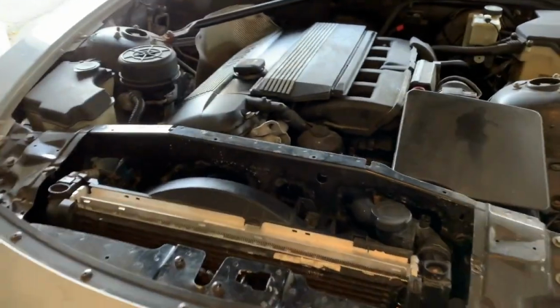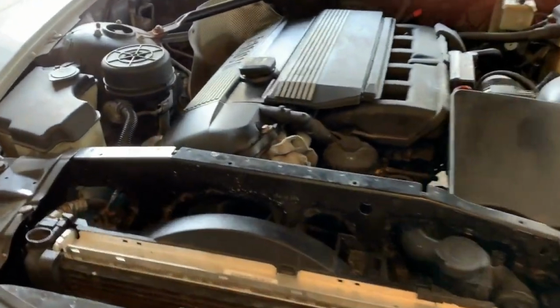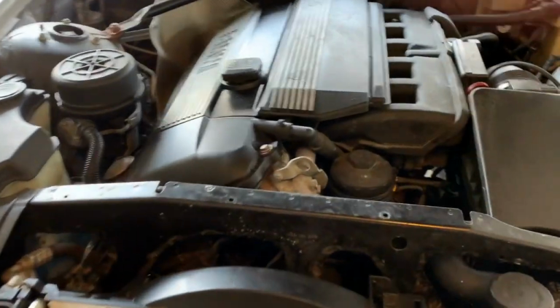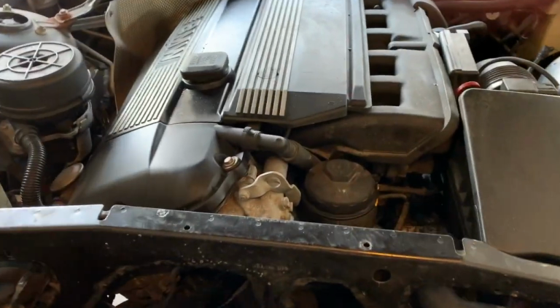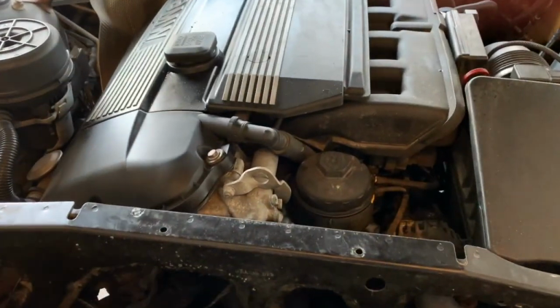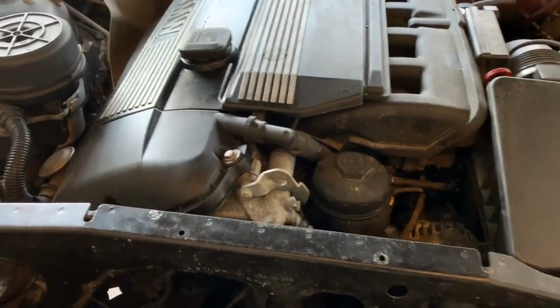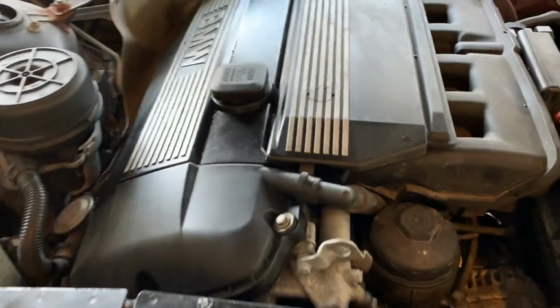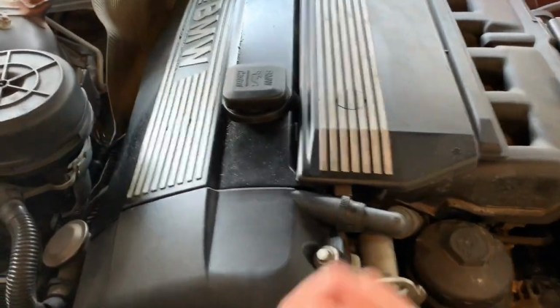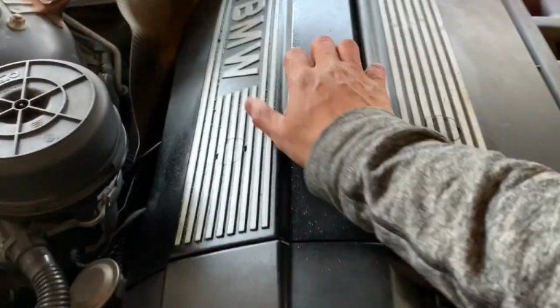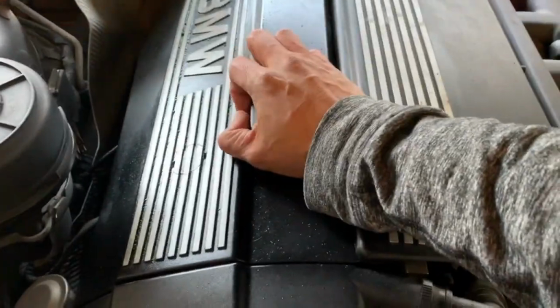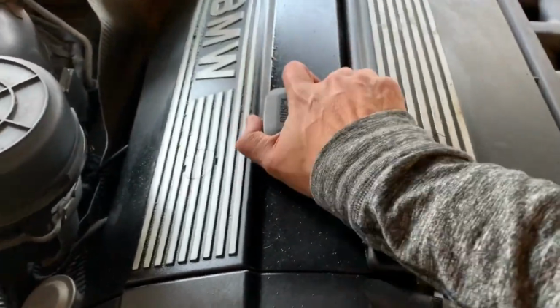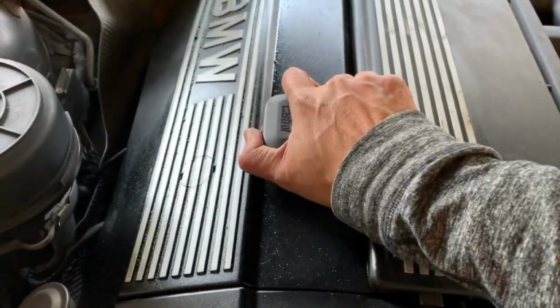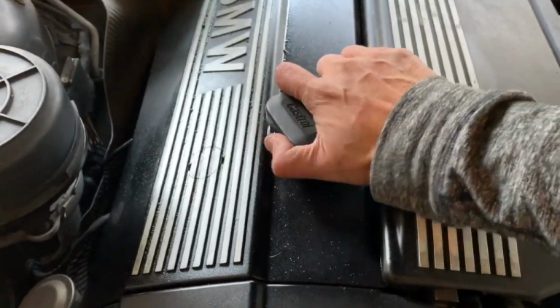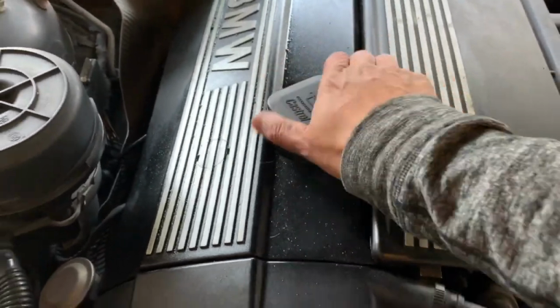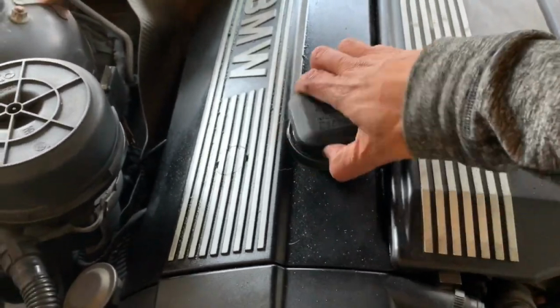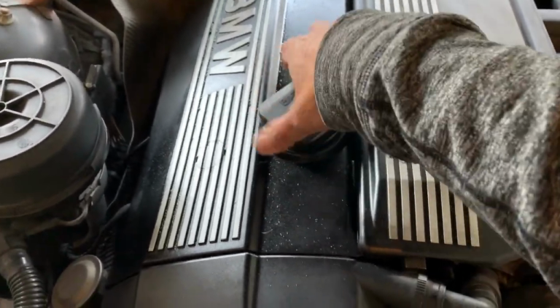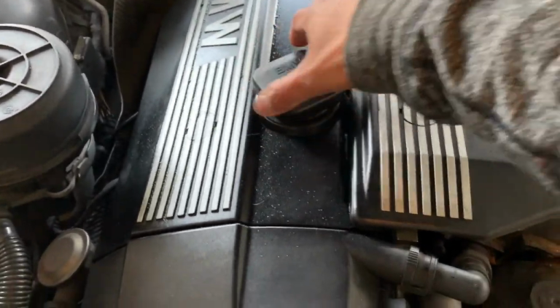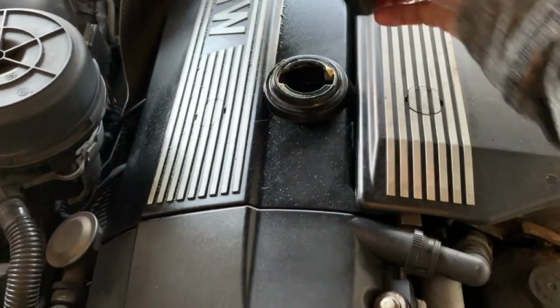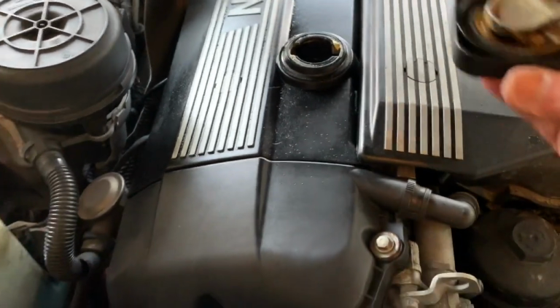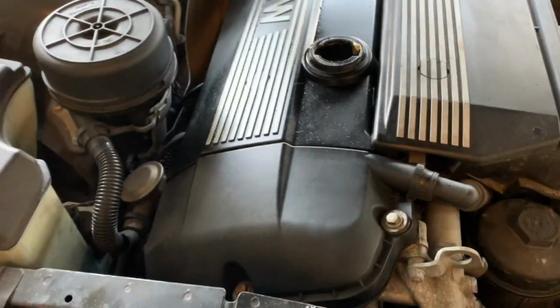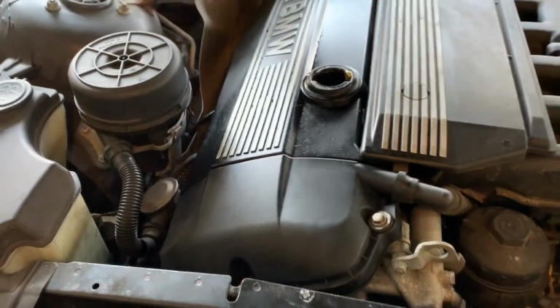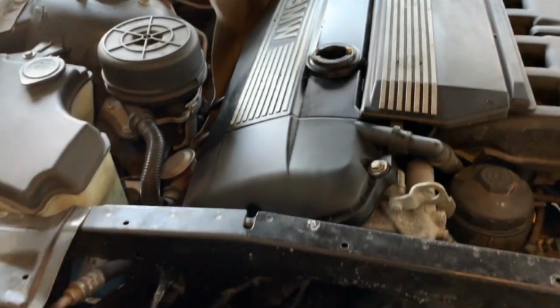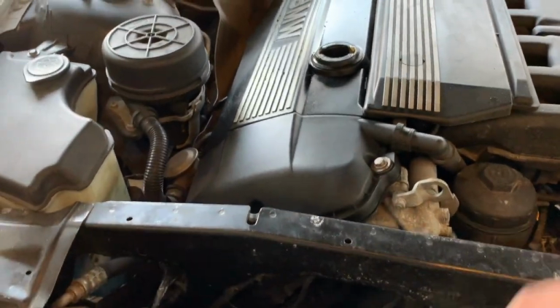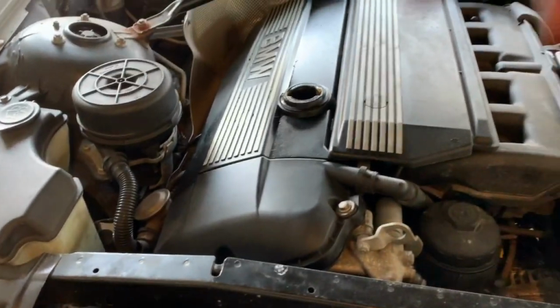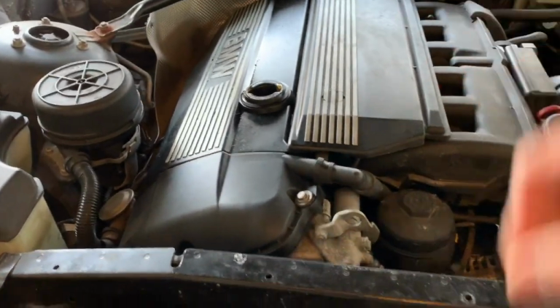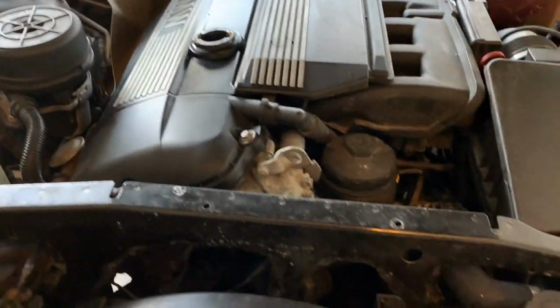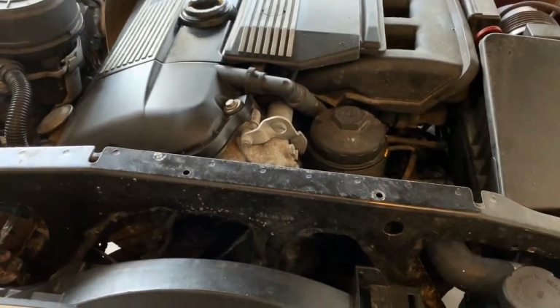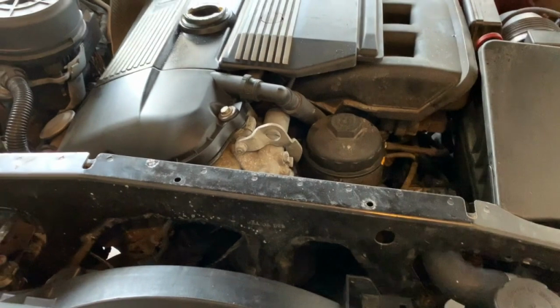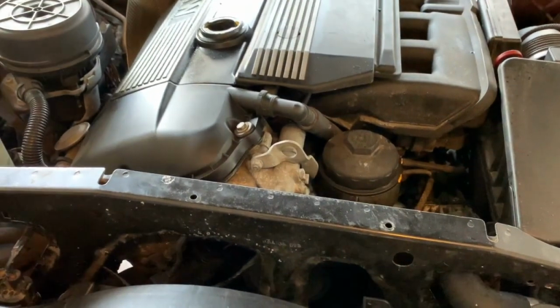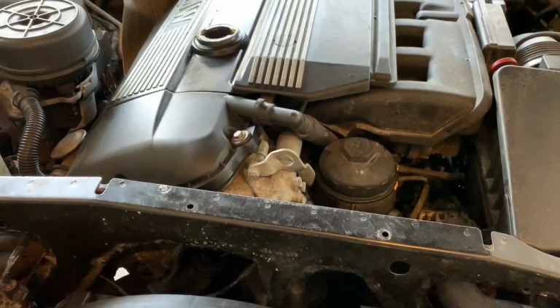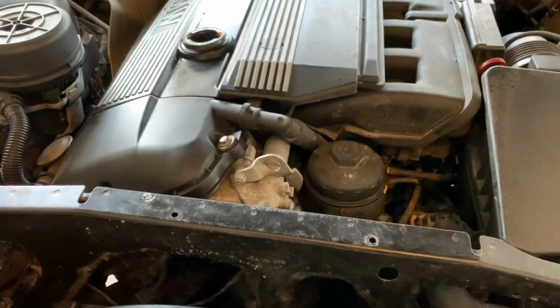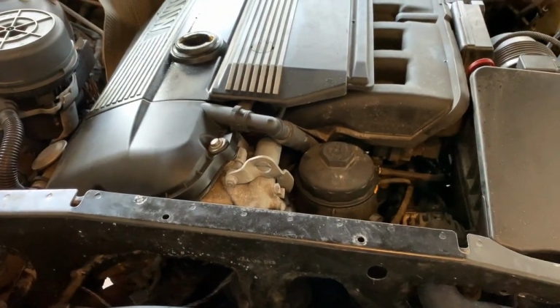Since we just bought this car, the first thing we need to do is an oil change. First things first is to open this up and let it air out, because that's what's going to suck down the oil when we open it at the bottom.